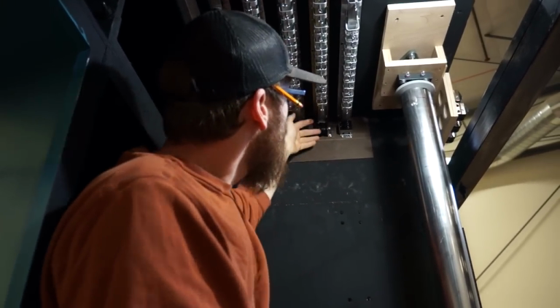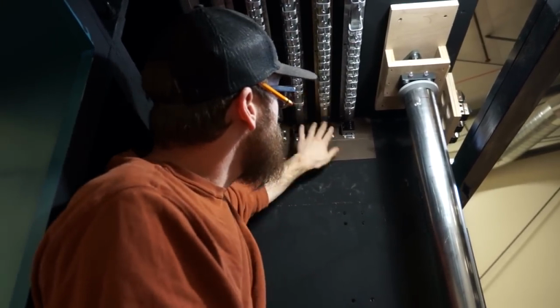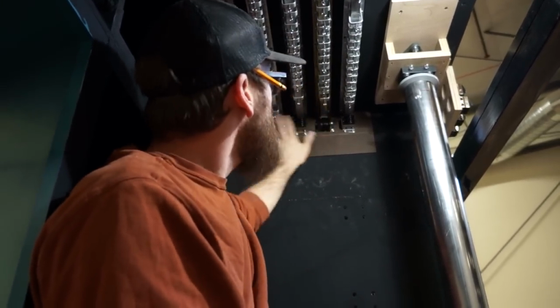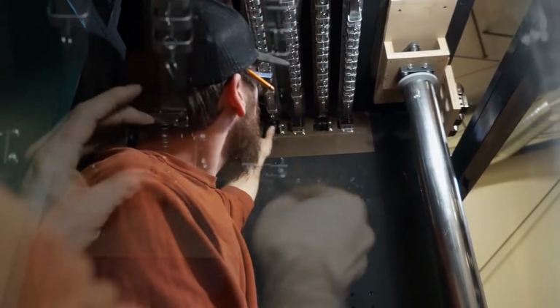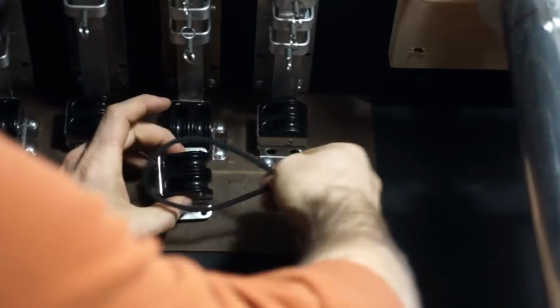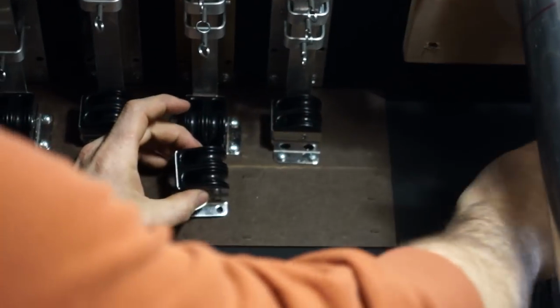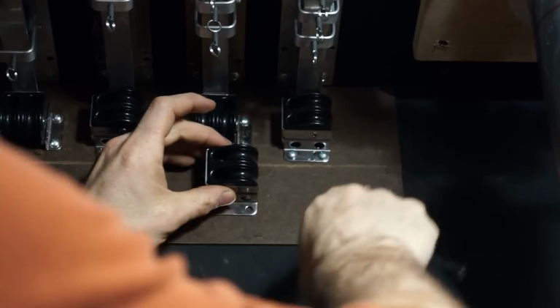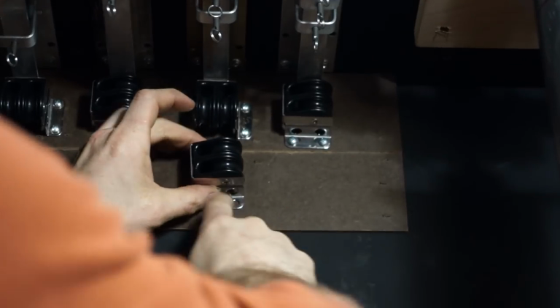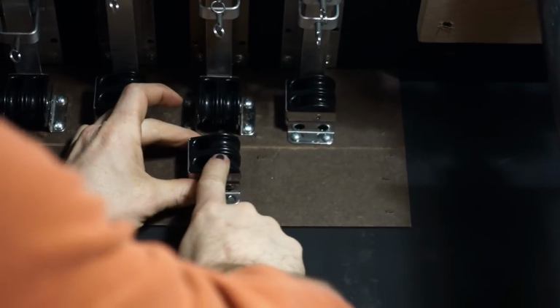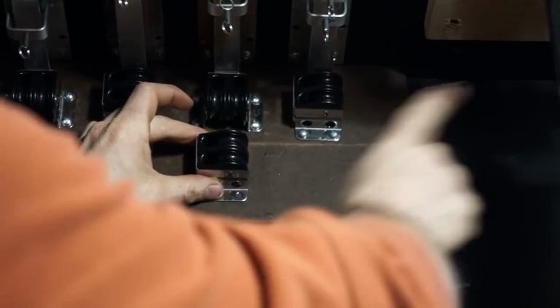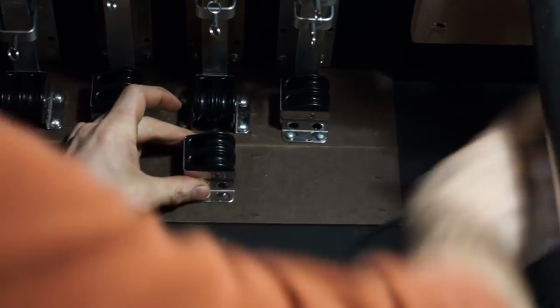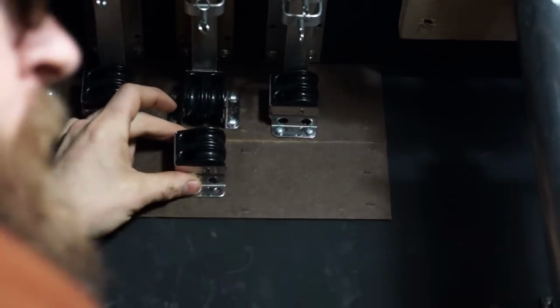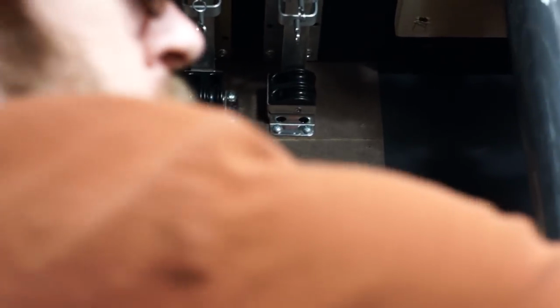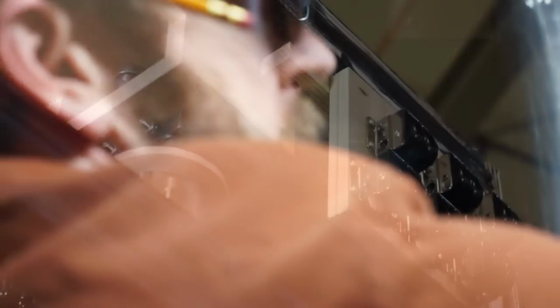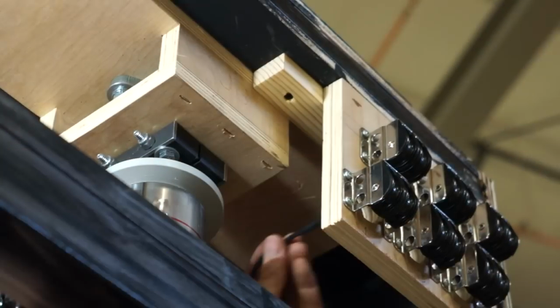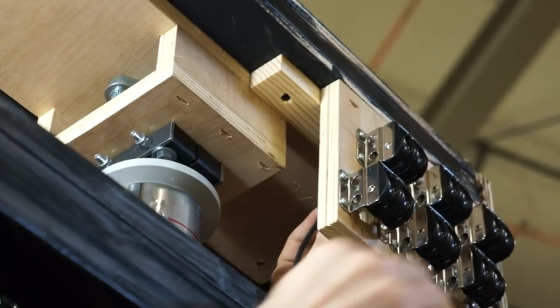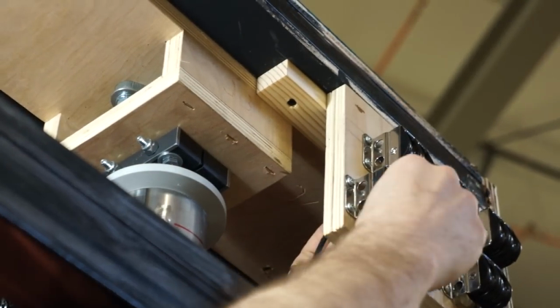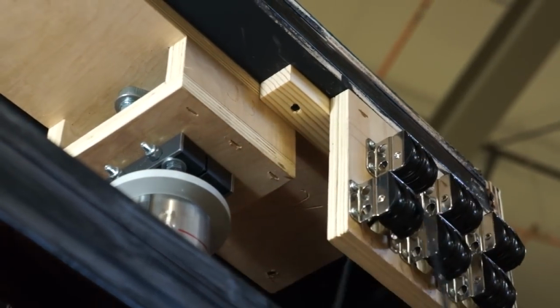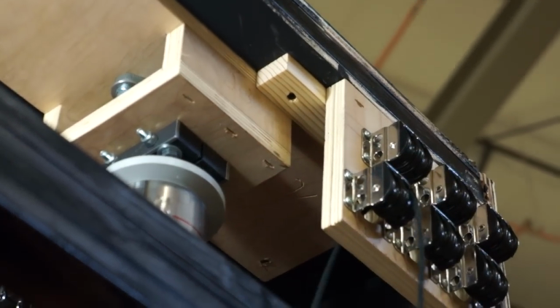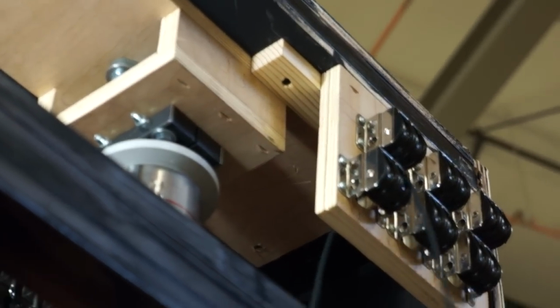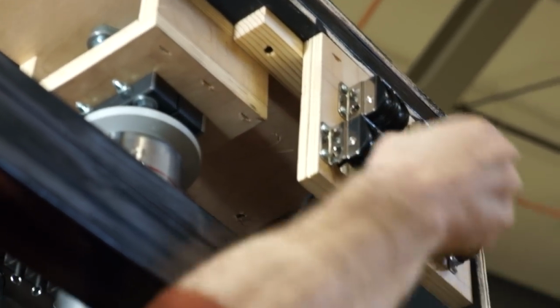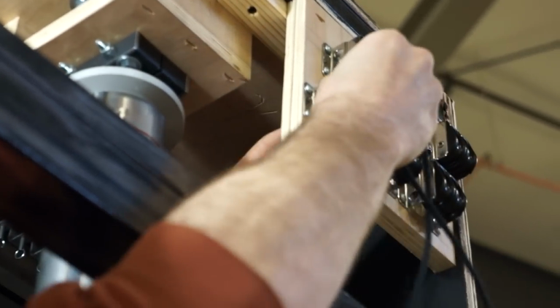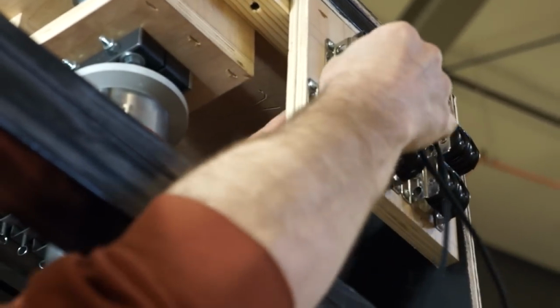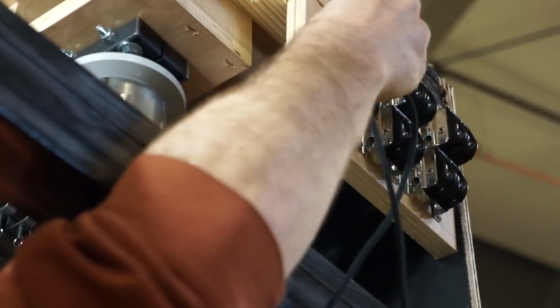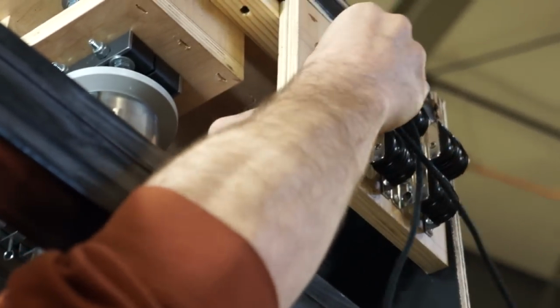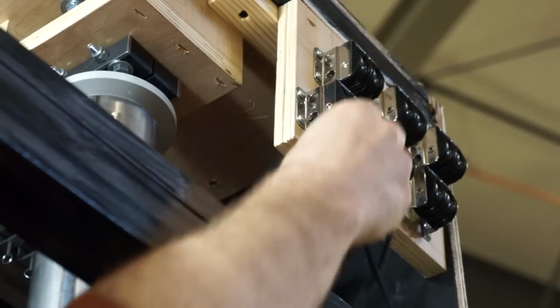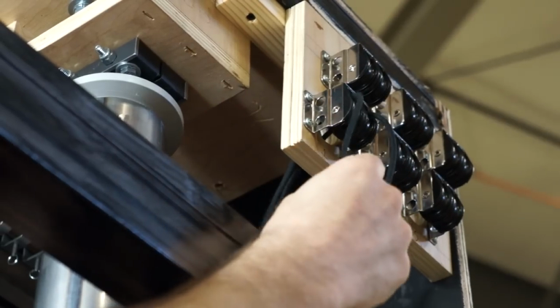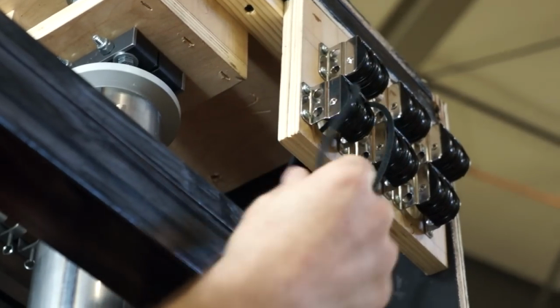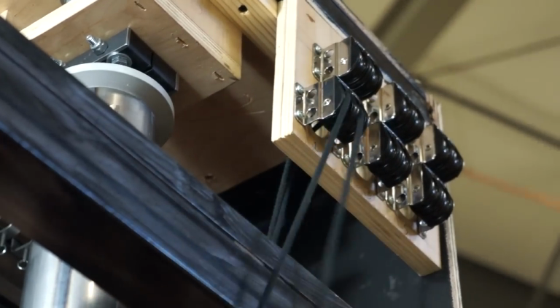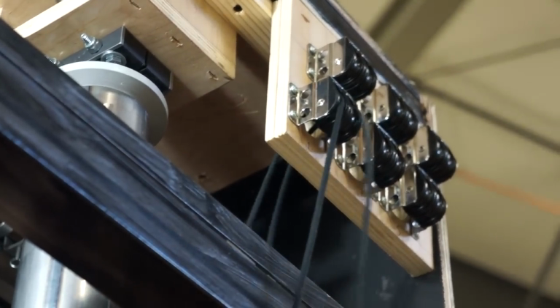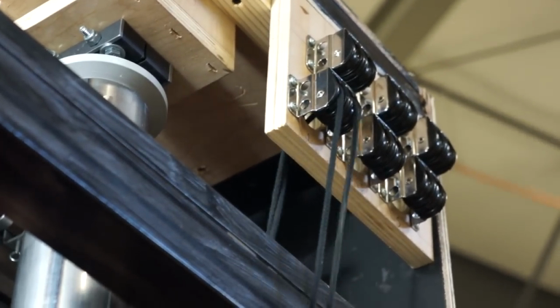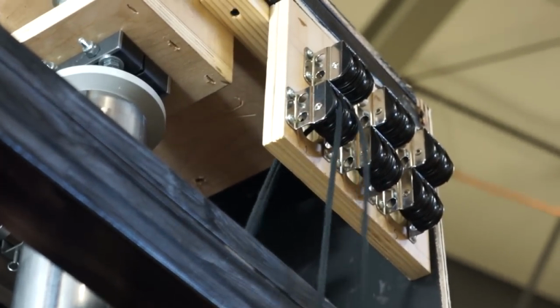To do that with all six of these curtain tracks, we'll have to change direction with some of these pulleys in order to get them to all be drawn offstage on the backside of this unit.